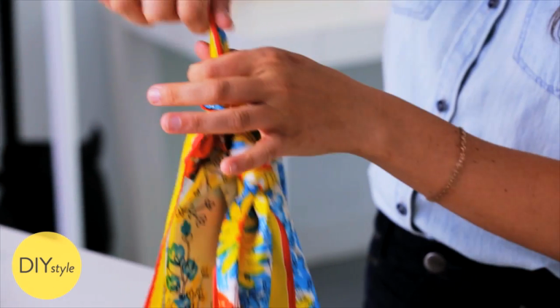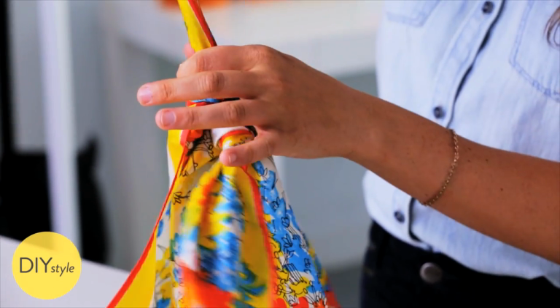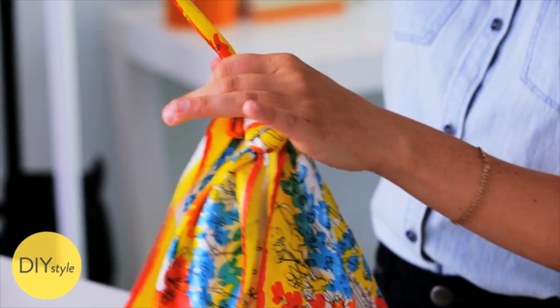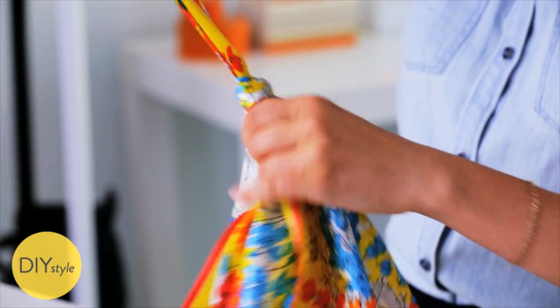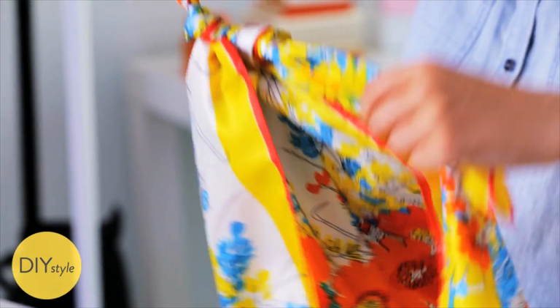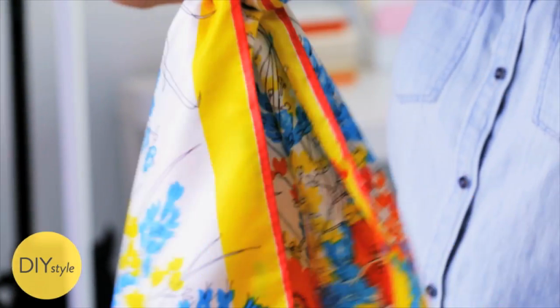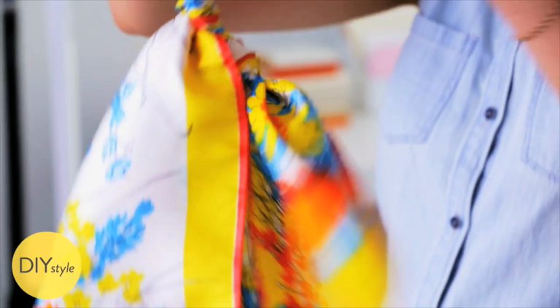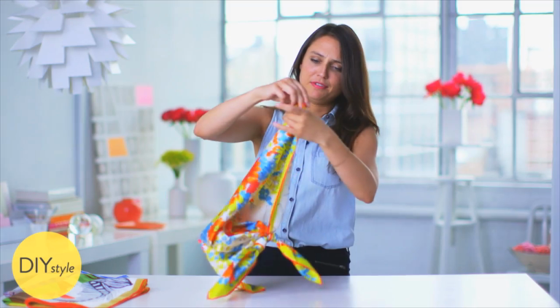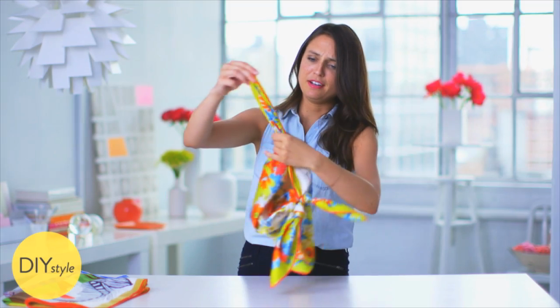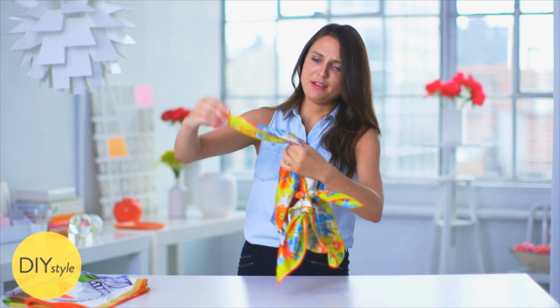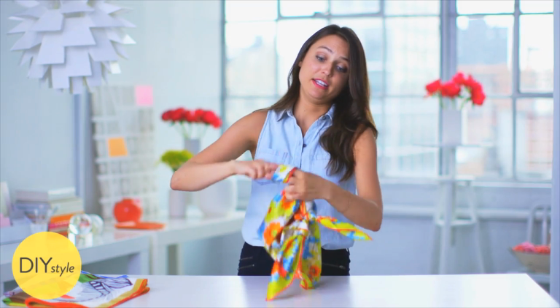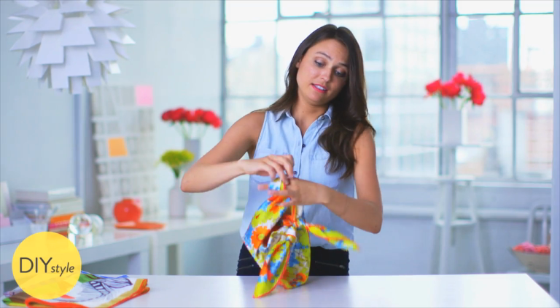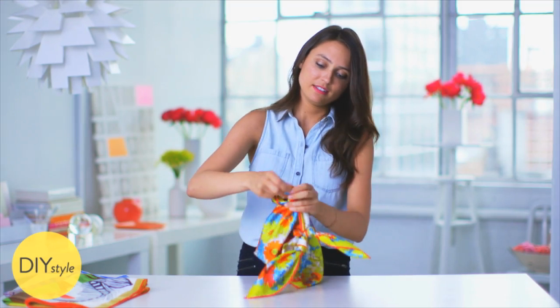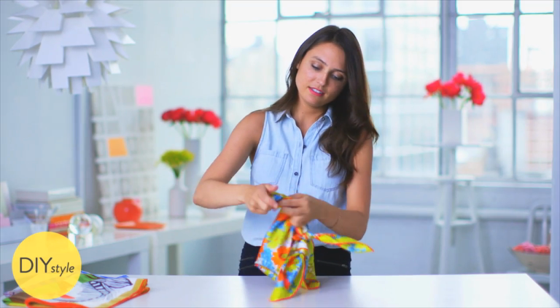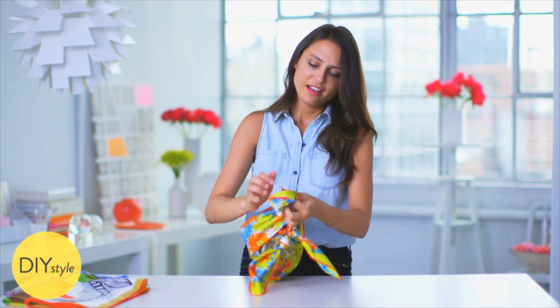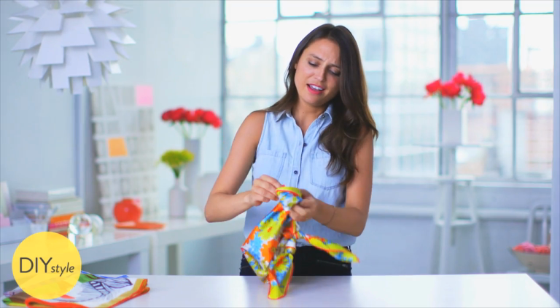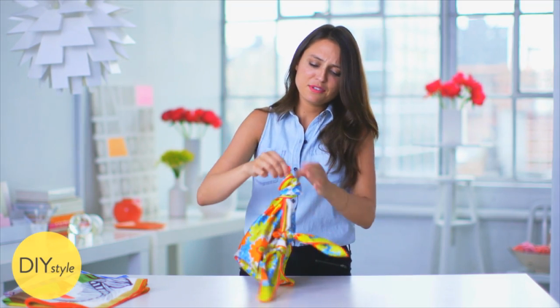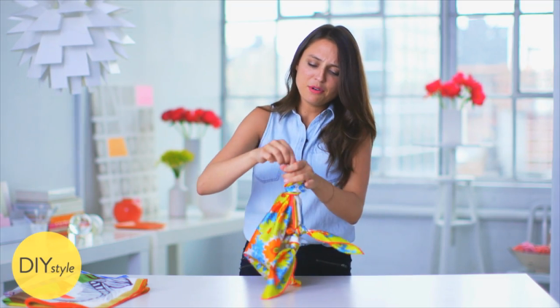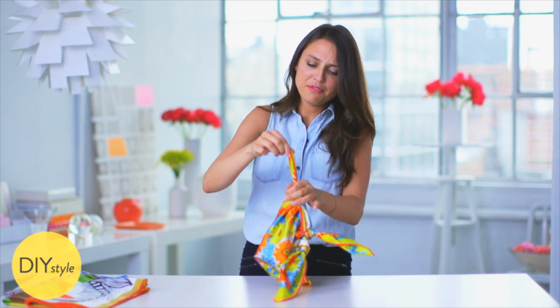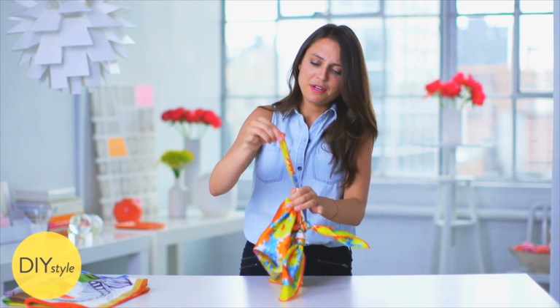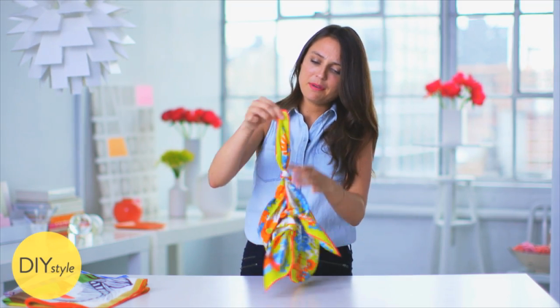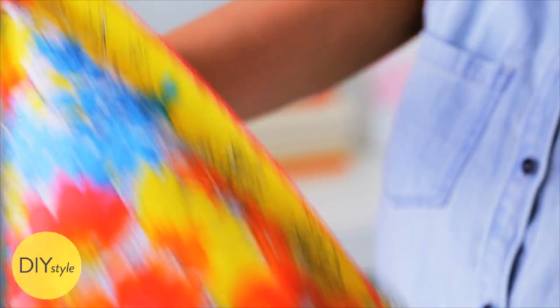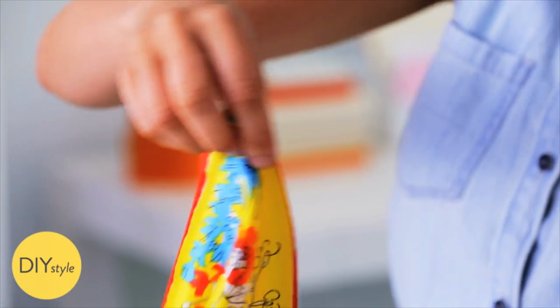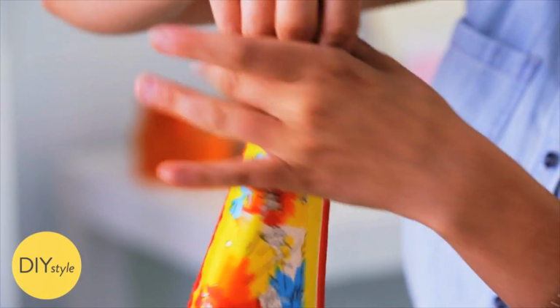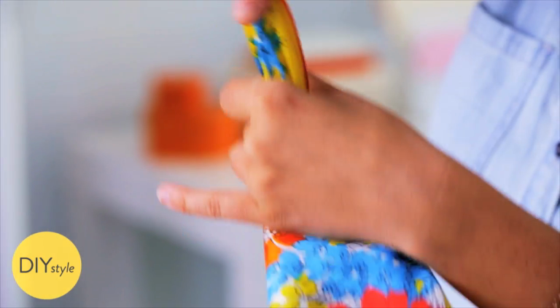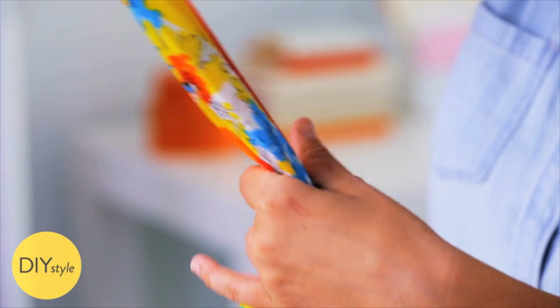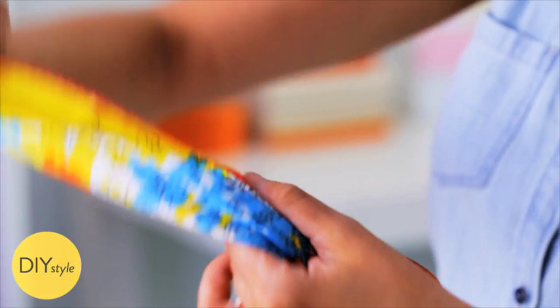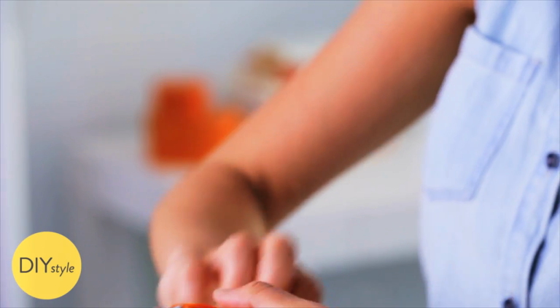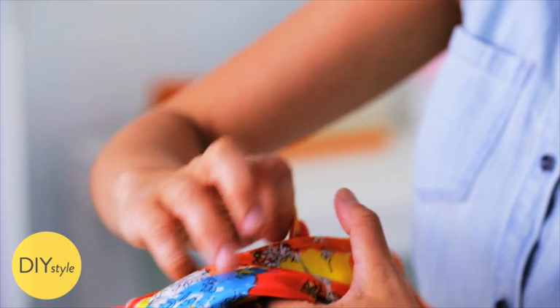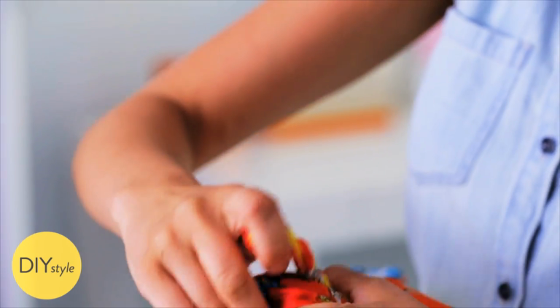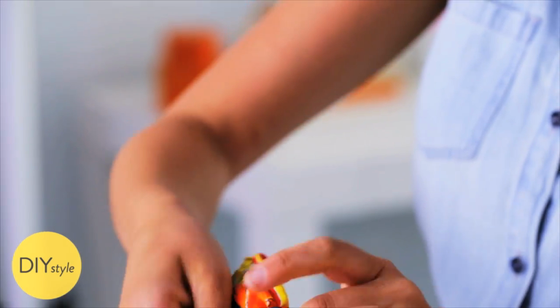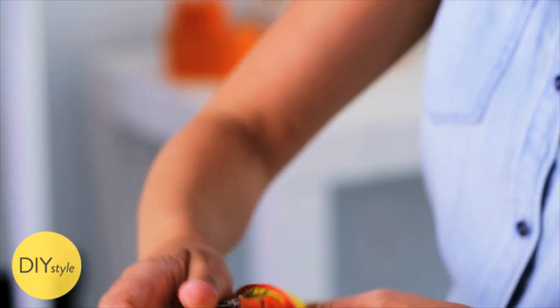Beautiful scarves like these were designed by Vera Cunningham in the 1960s, and I have so many from my grandma. Any vintage store will sell them — eBay, Amazon.